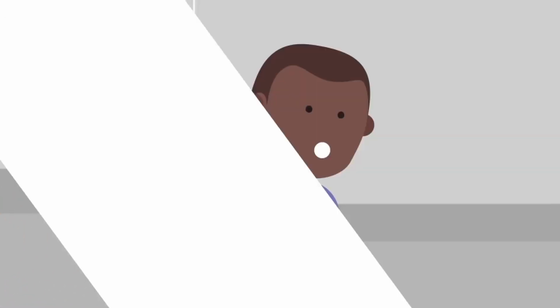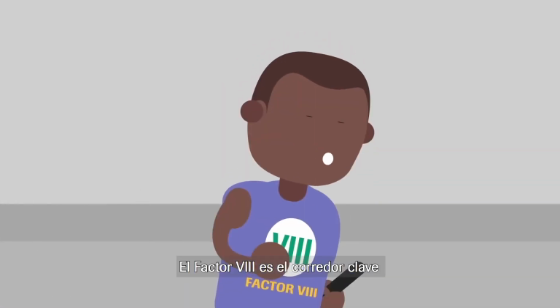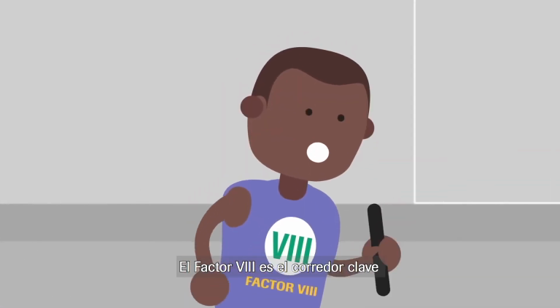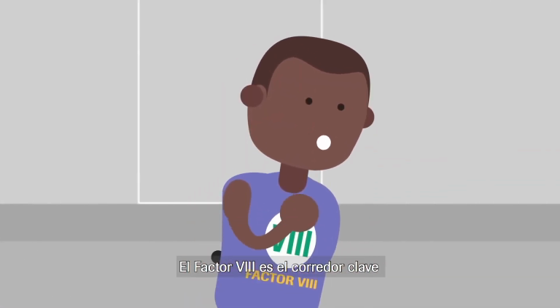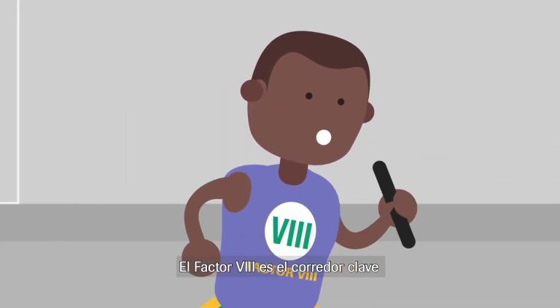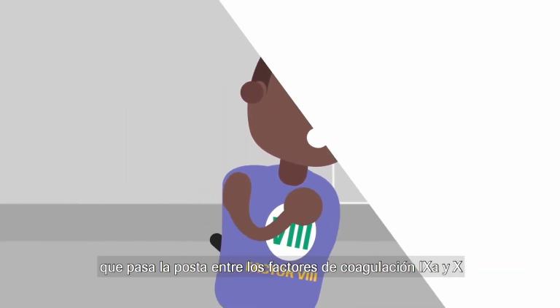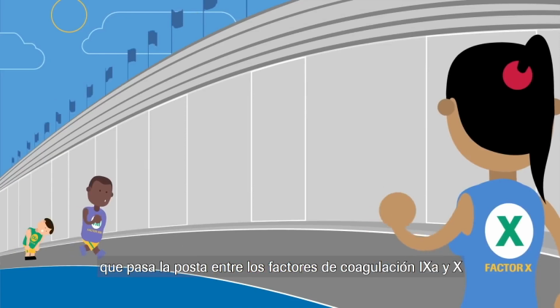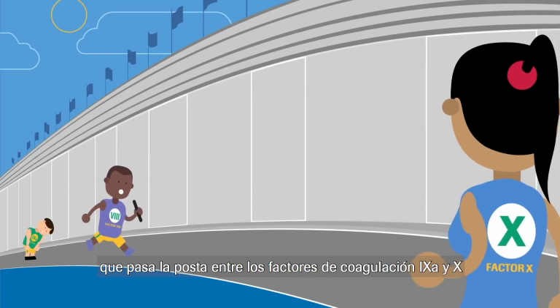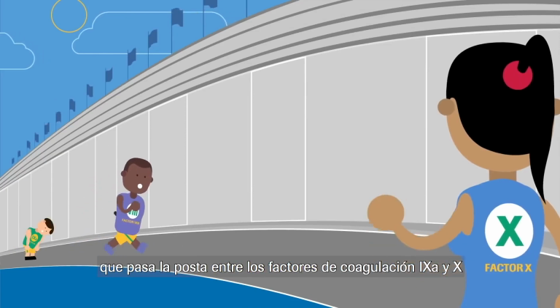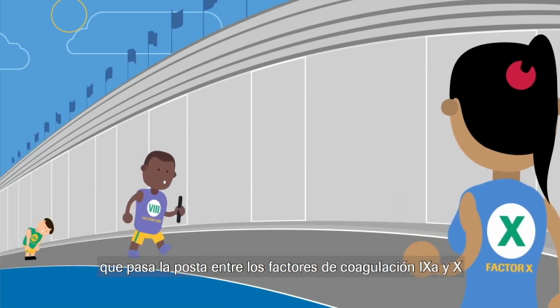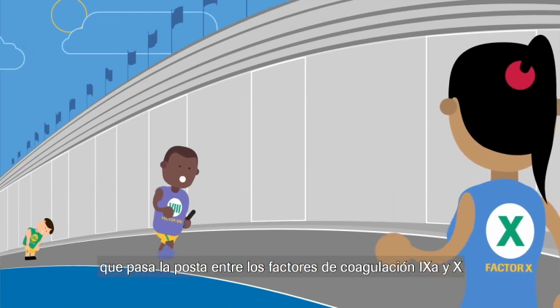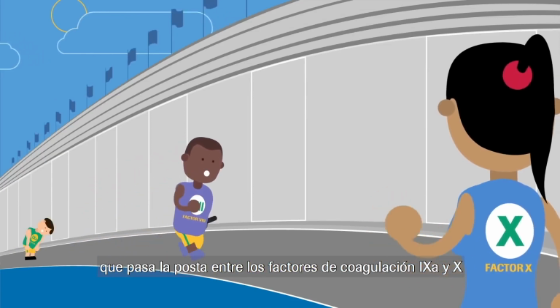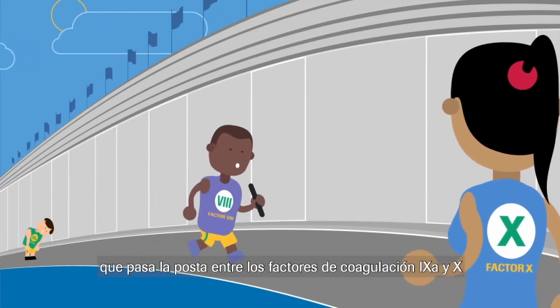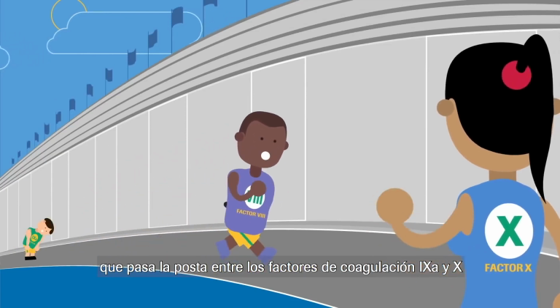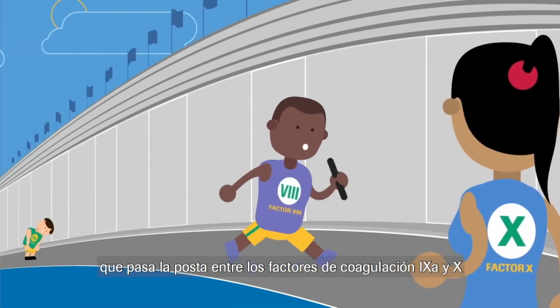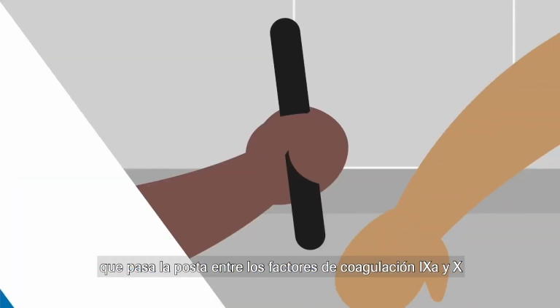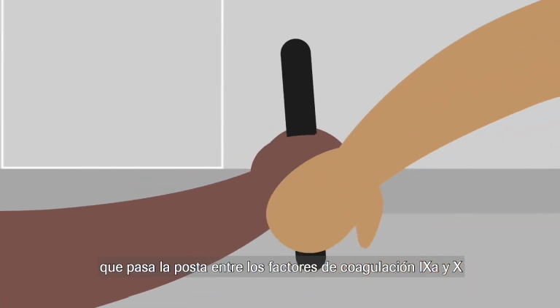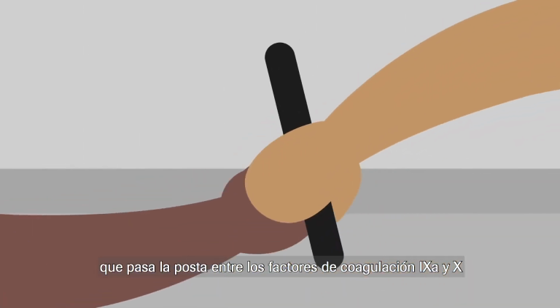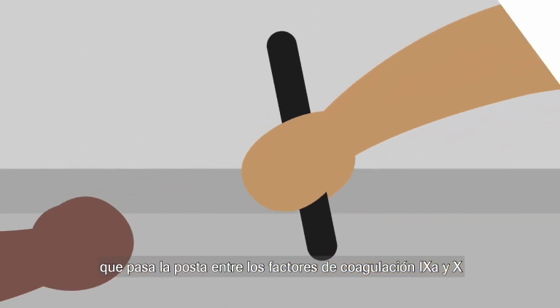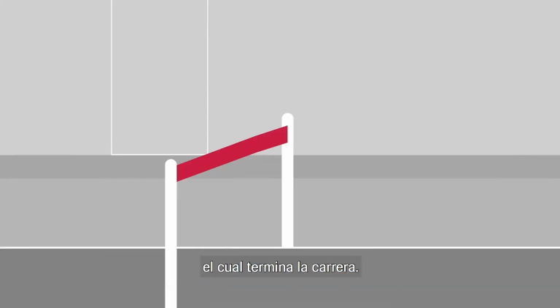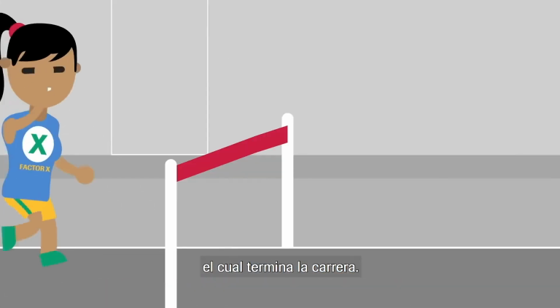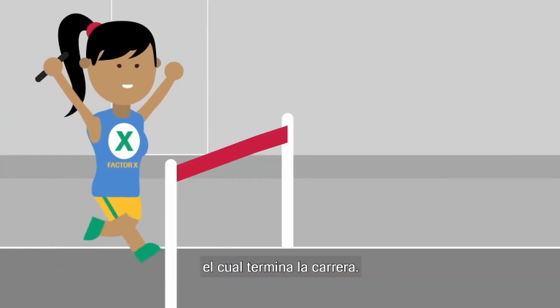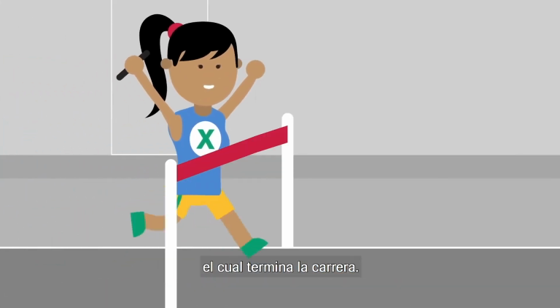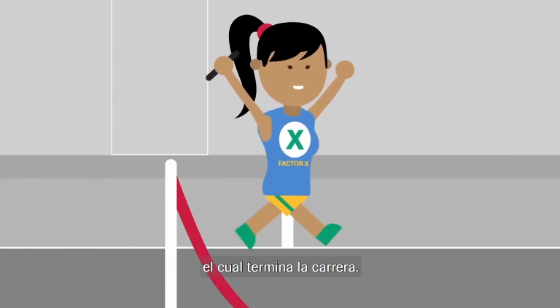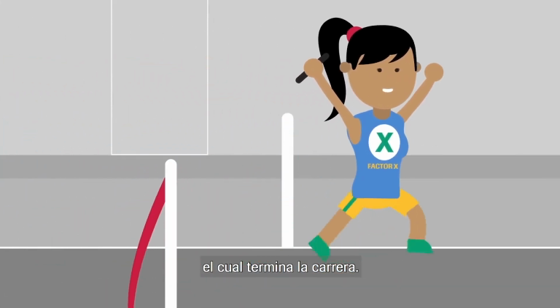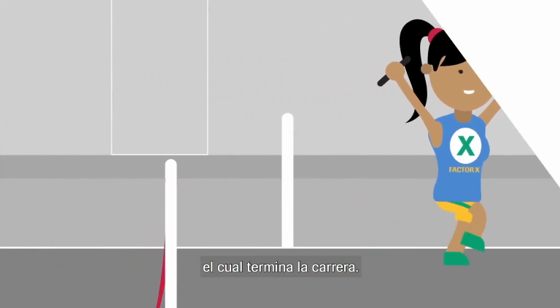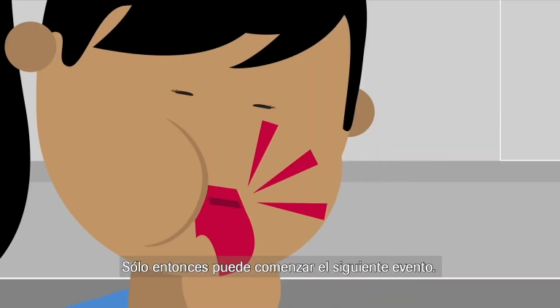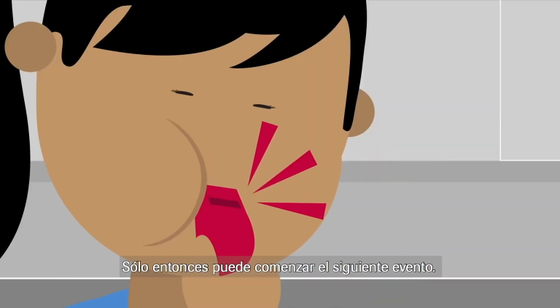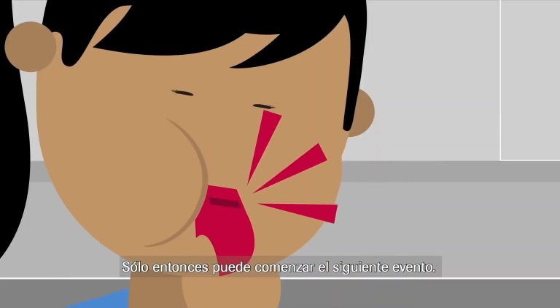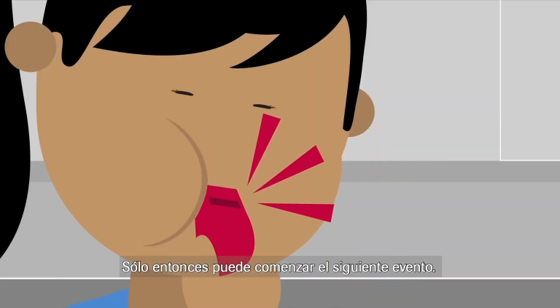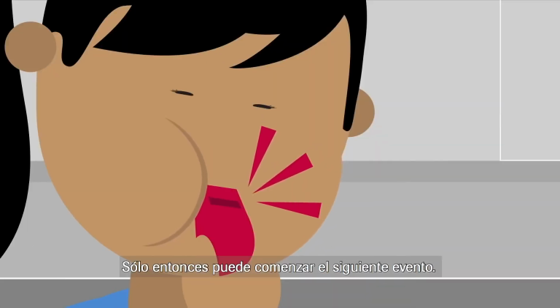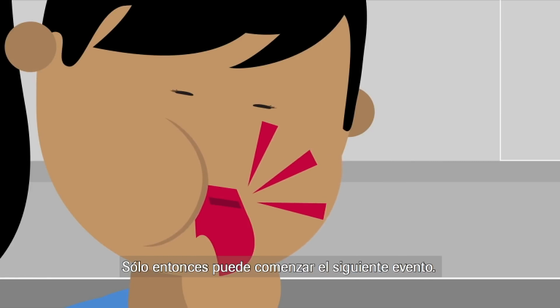Factor 8 is the key runner that passes the baton between clotting factors 9a and 10. This activates factor 10, who finishes the race. Only then can the next event begin.